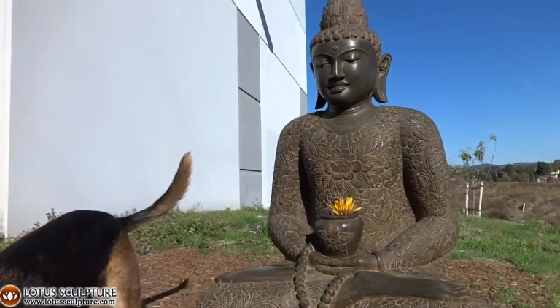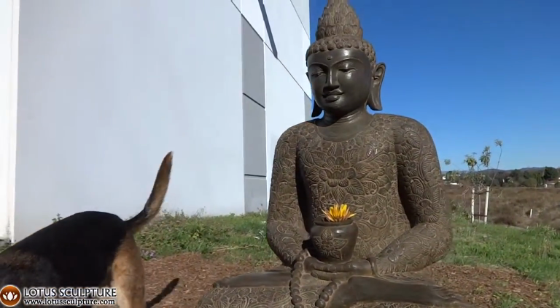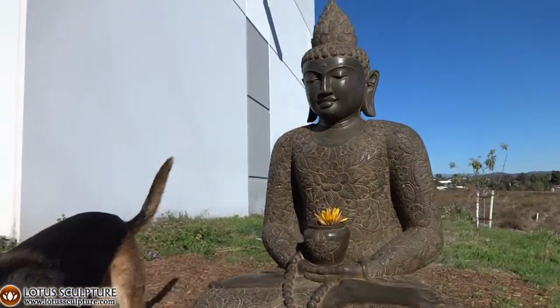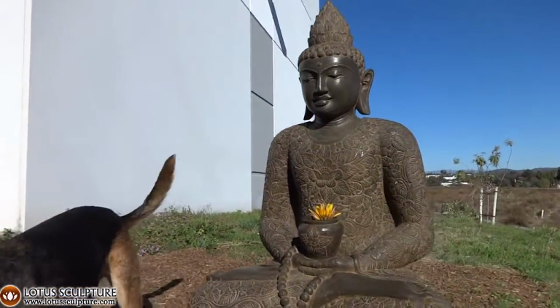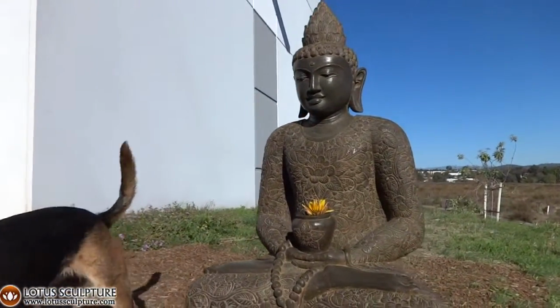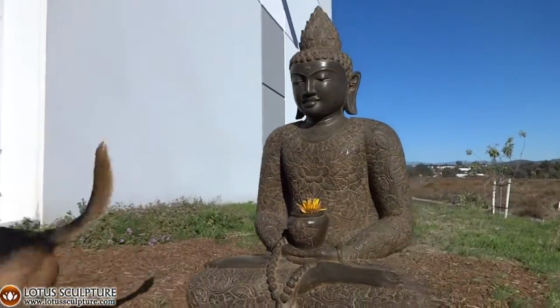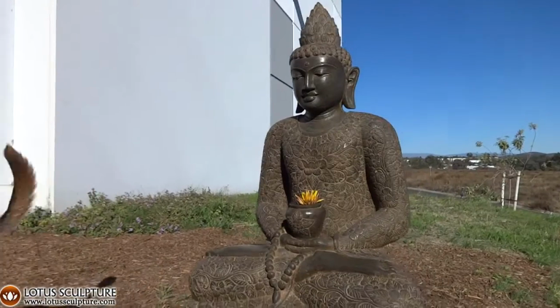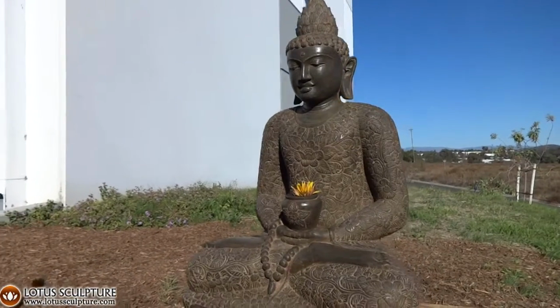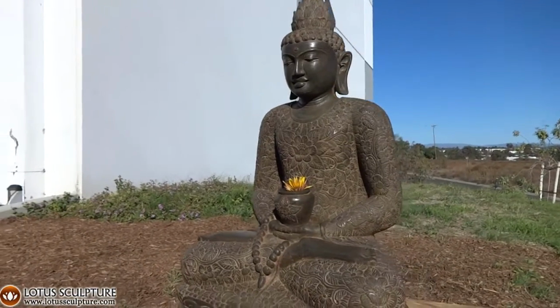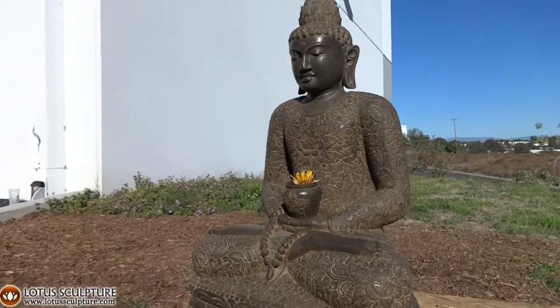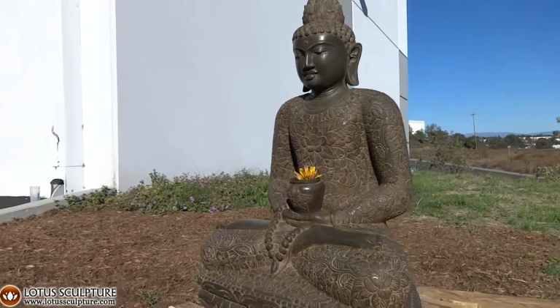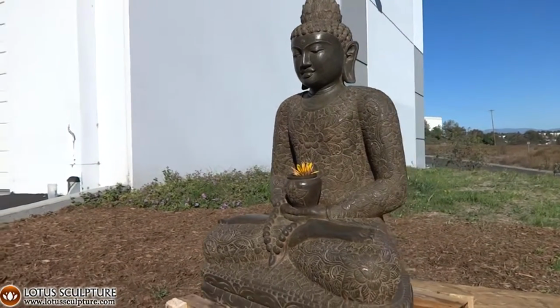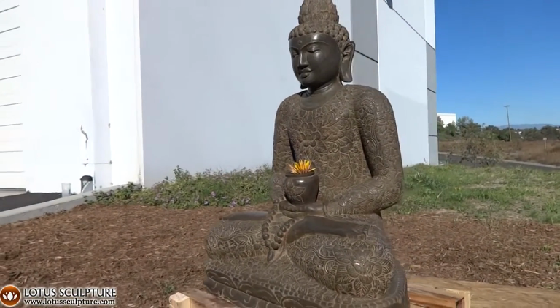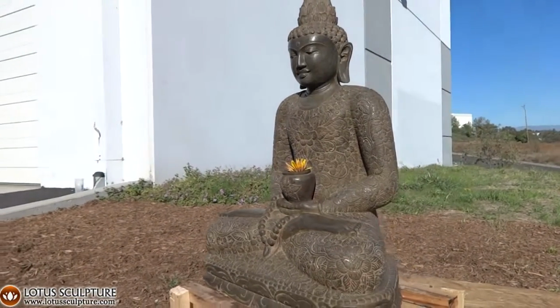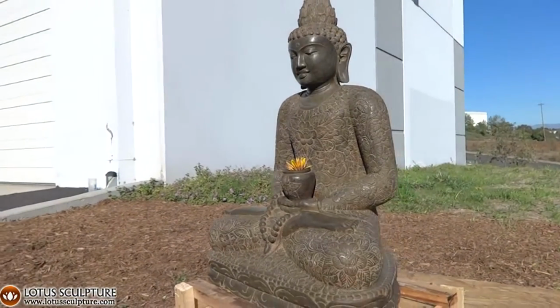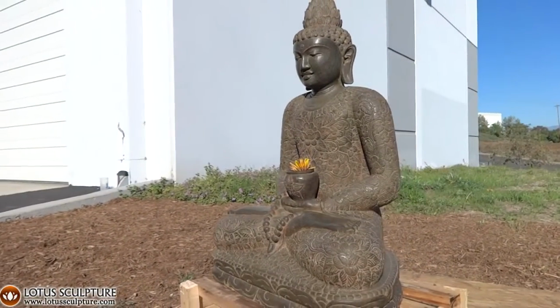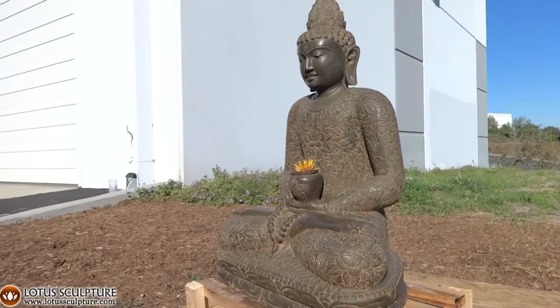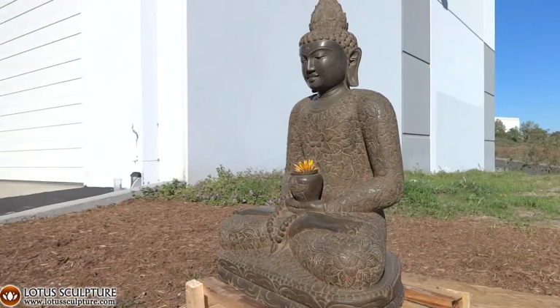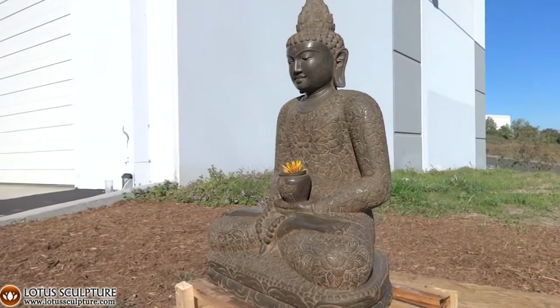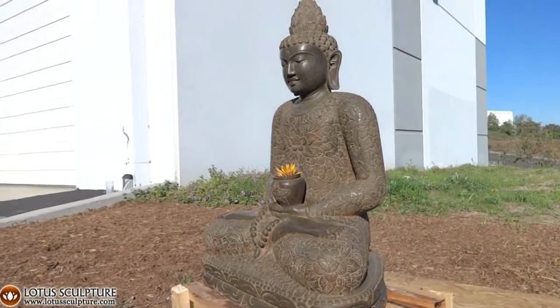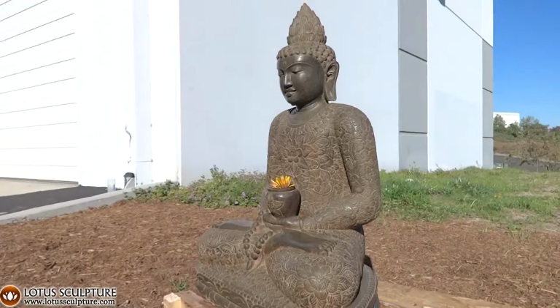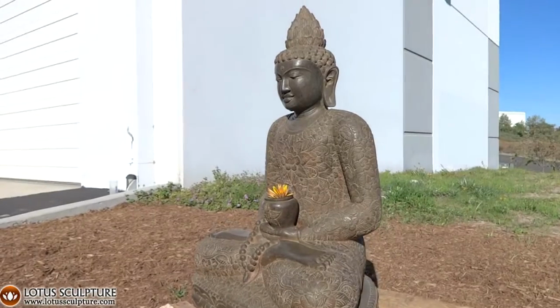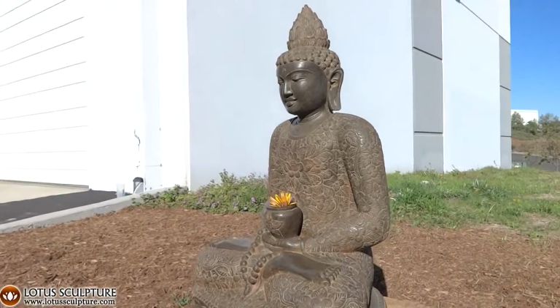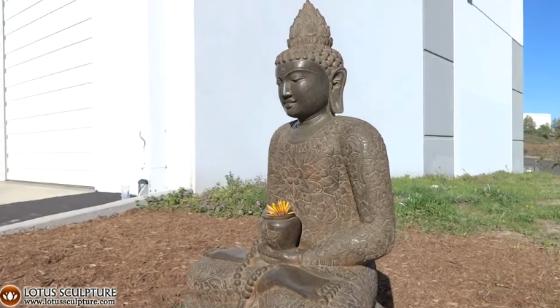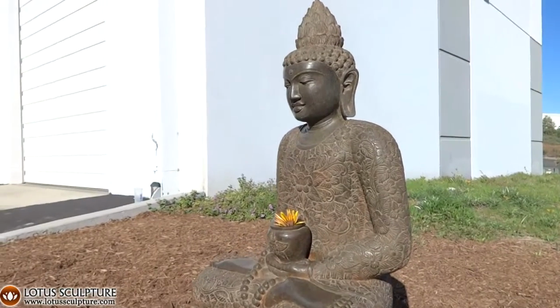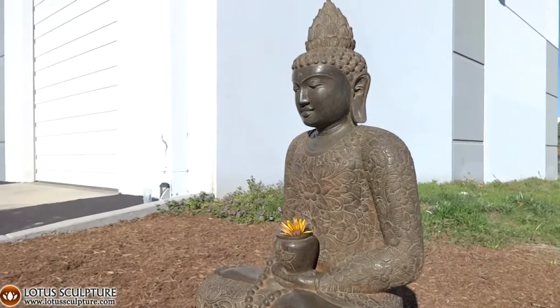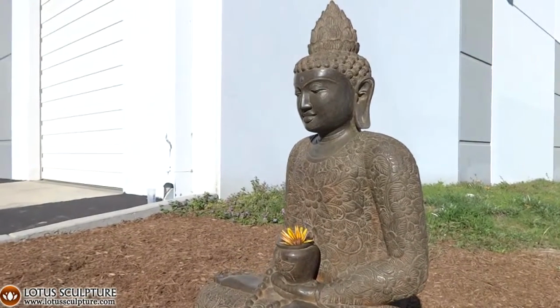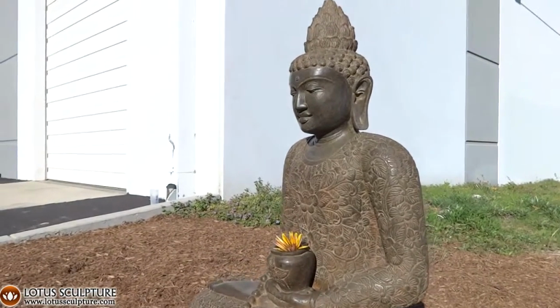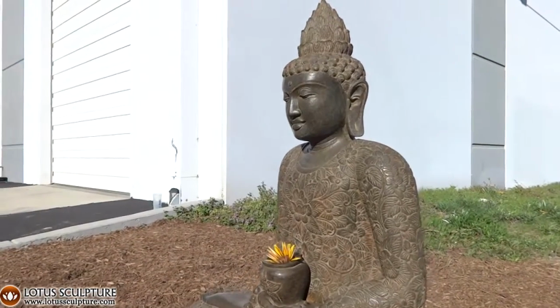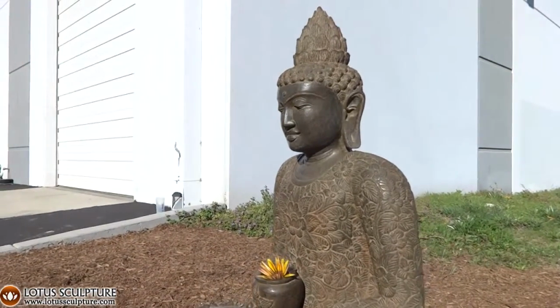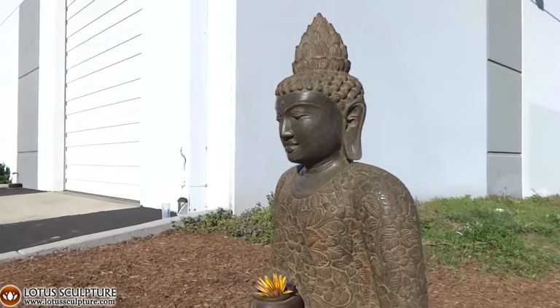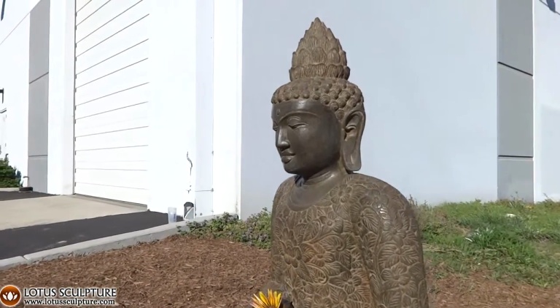The alms bowl can be used for any kind of offerings. Right now we have just a flower in there. At night you can put a candle or water and another little plant.